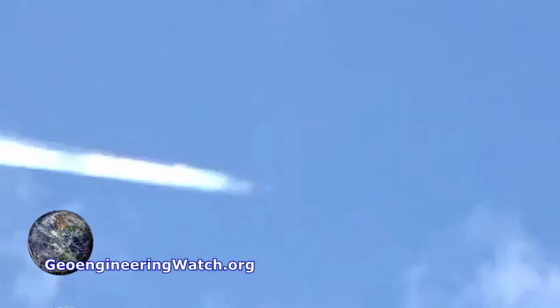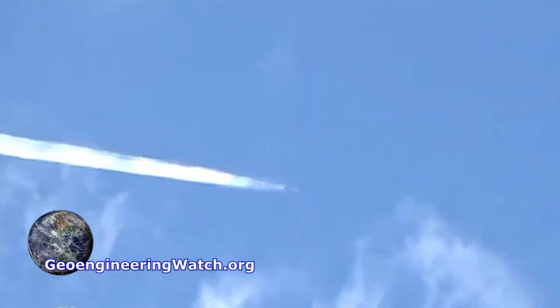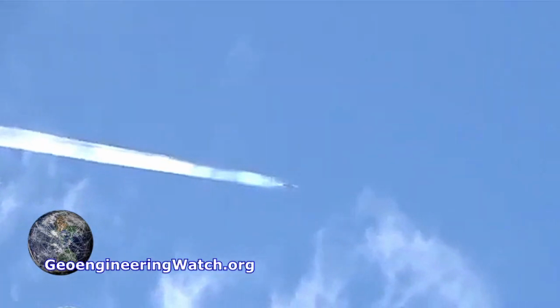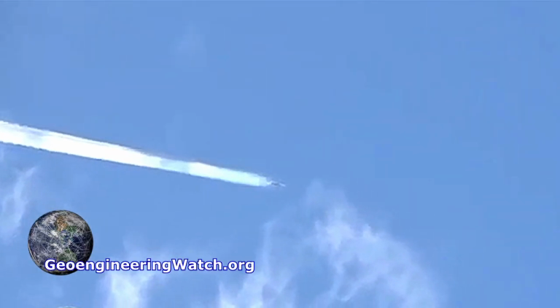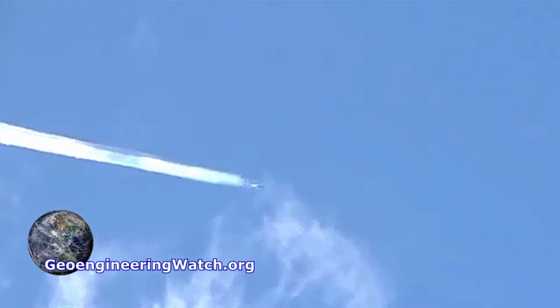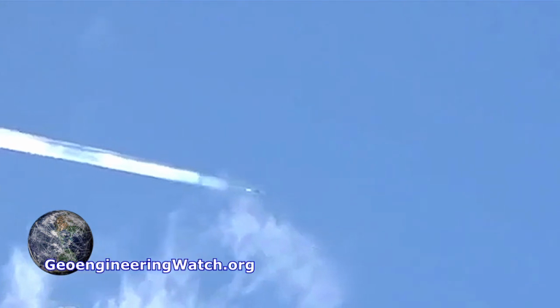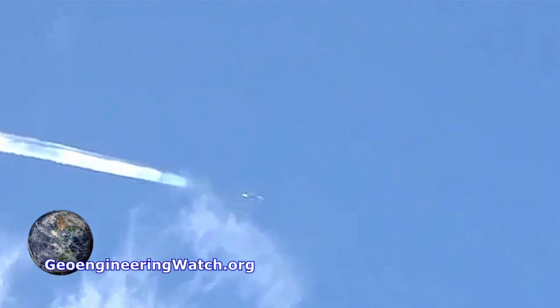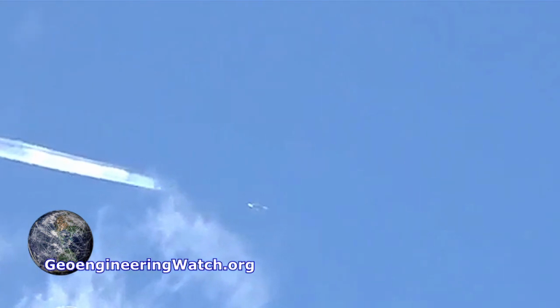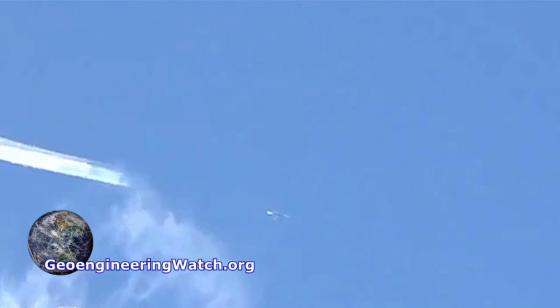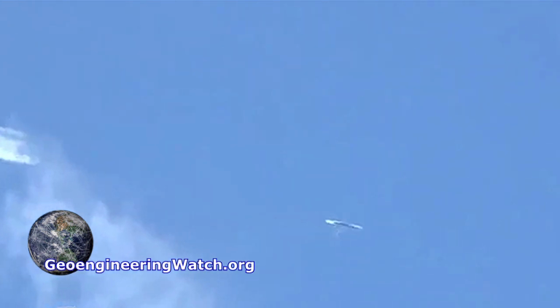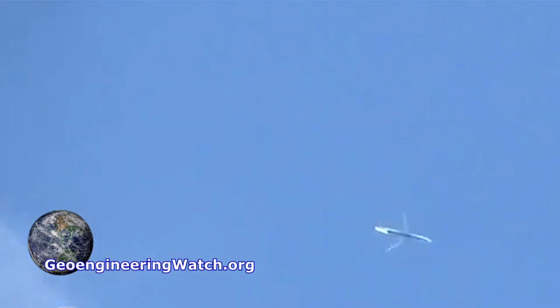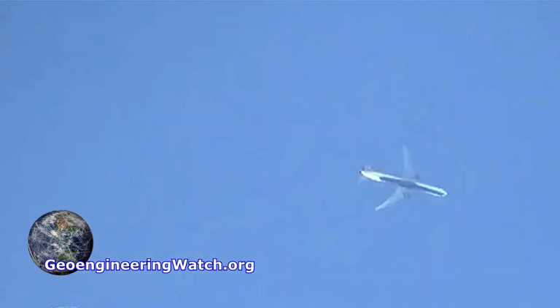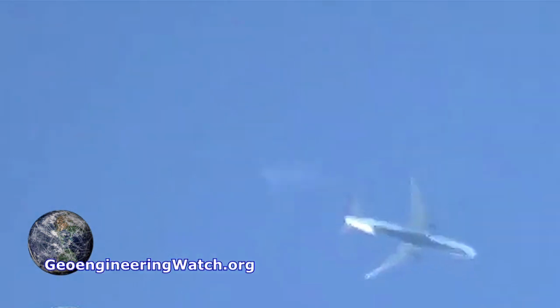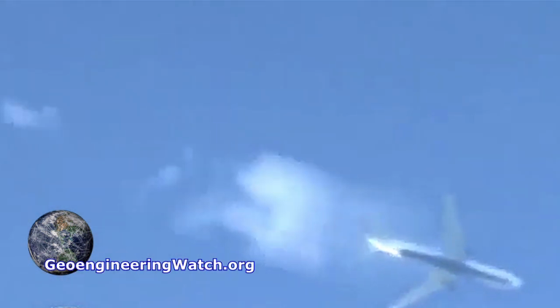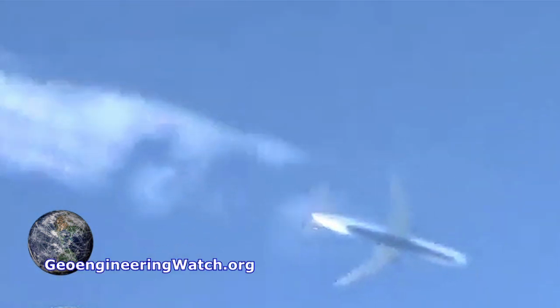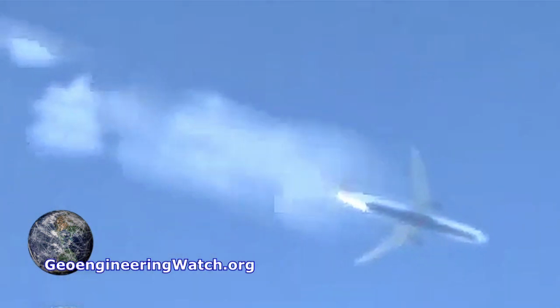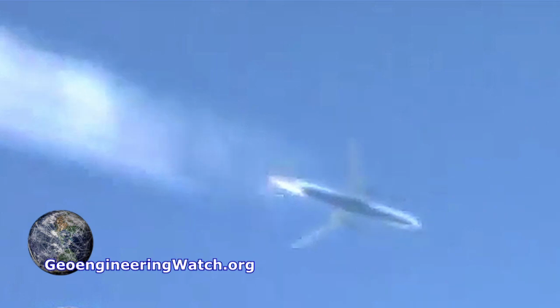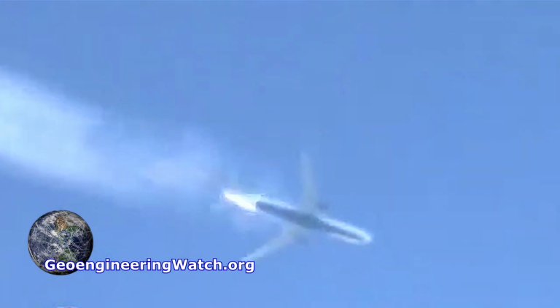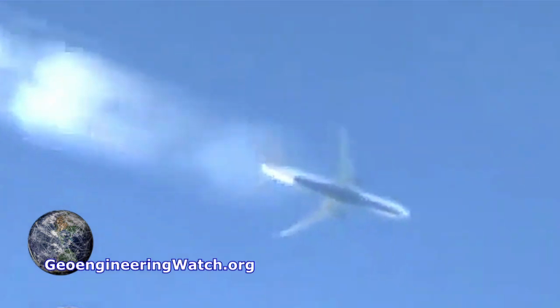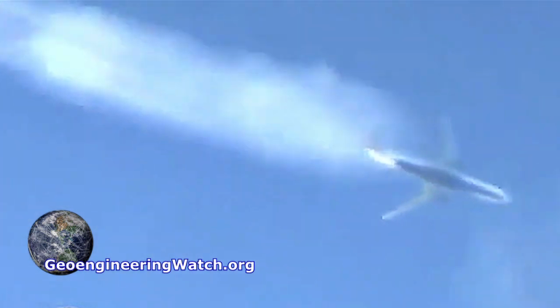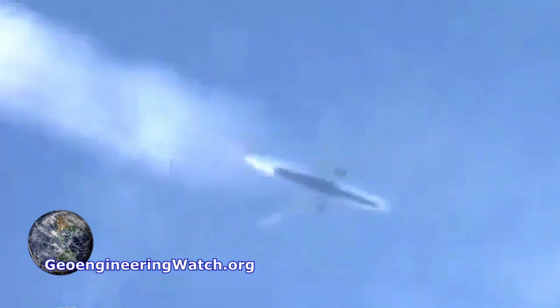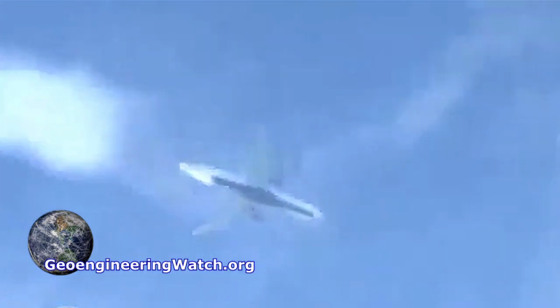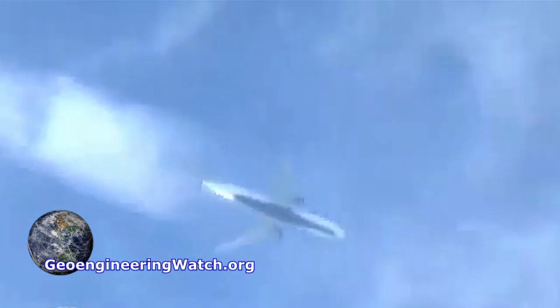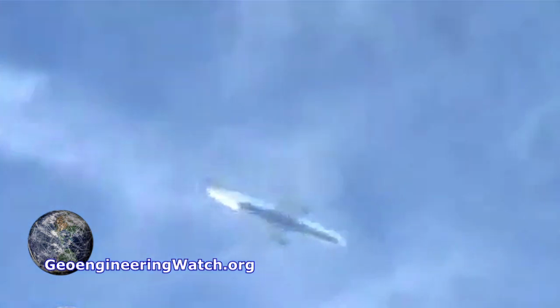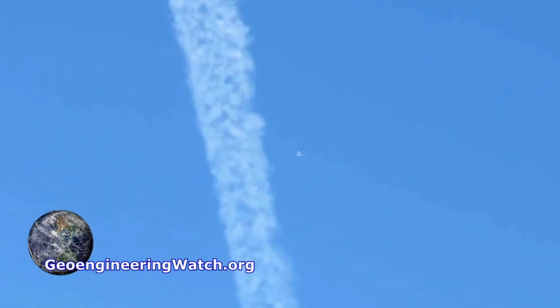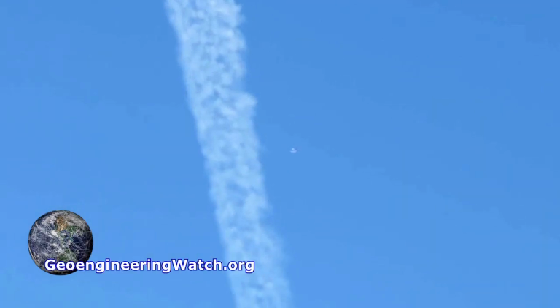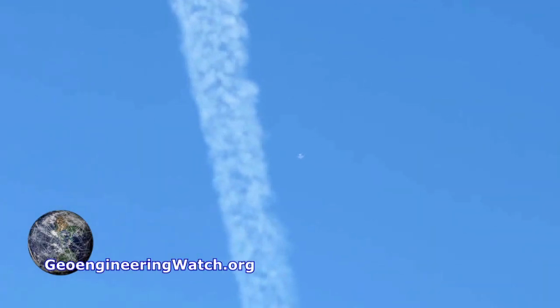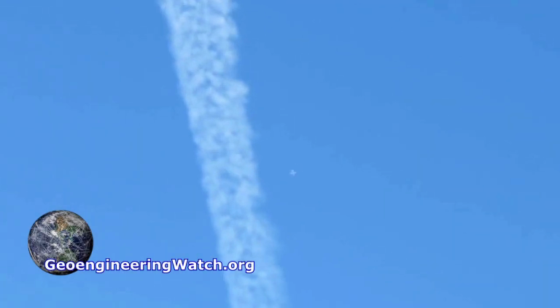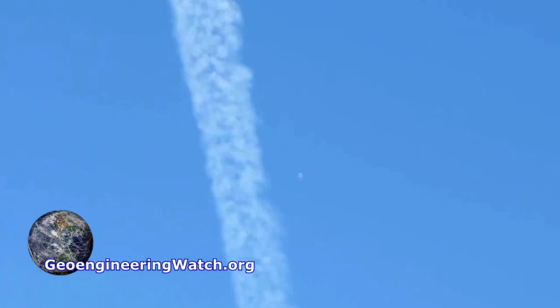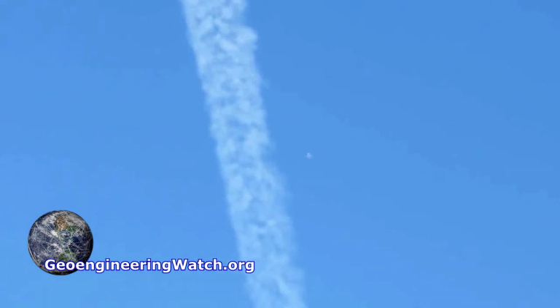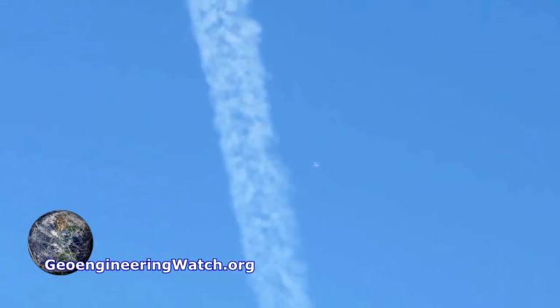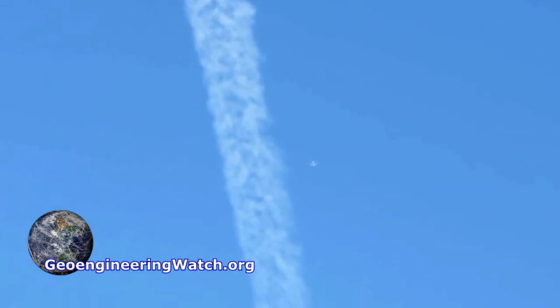Even if you ignore all the data, look up and ask yourself how you could possibly turn a condensation trail on and off. How could you possibly, if atmospheric conditions were creating this, have a trail from horizon to horizon next to an aircraft leaving virtually nothing?